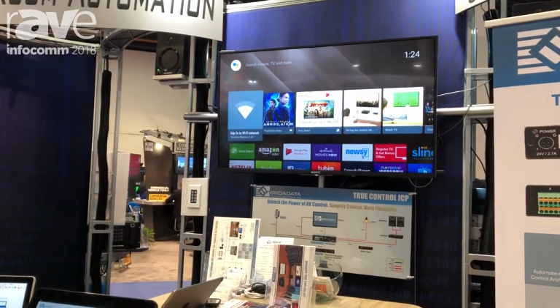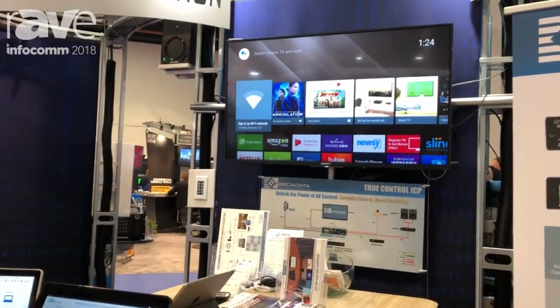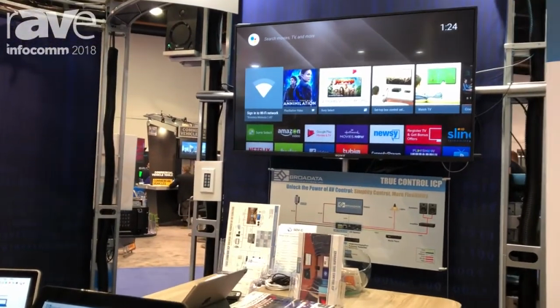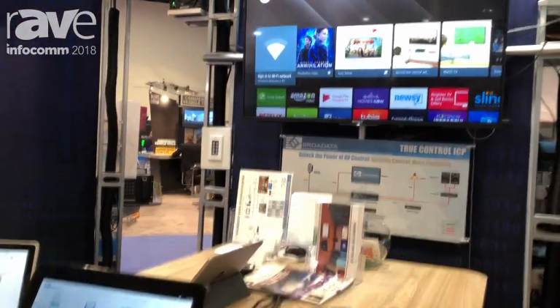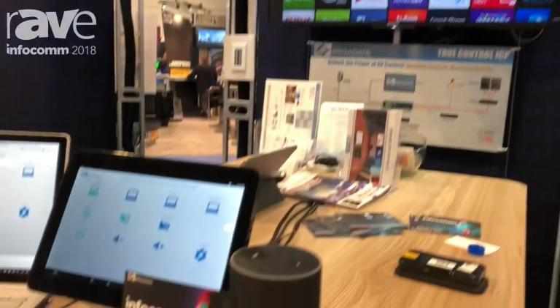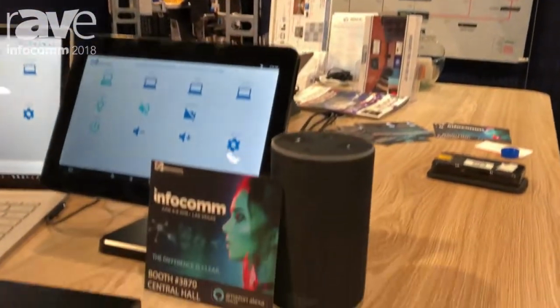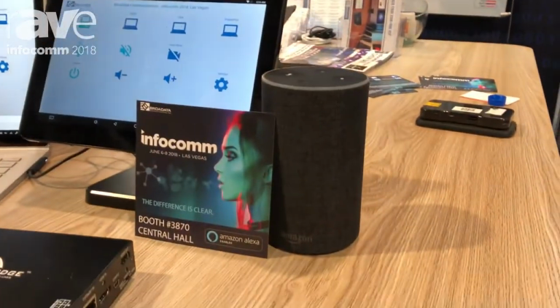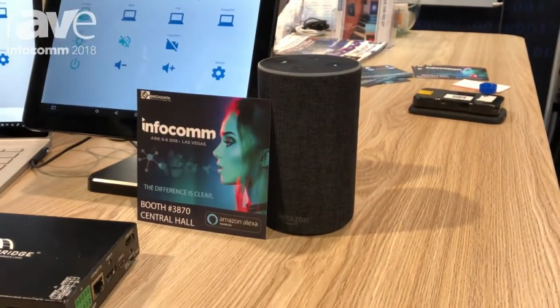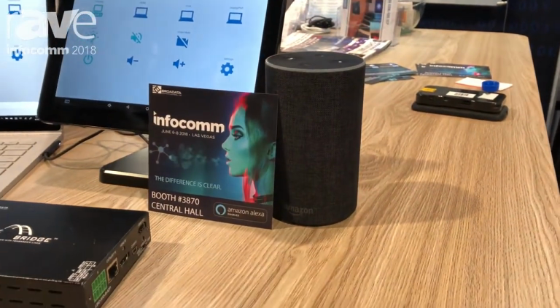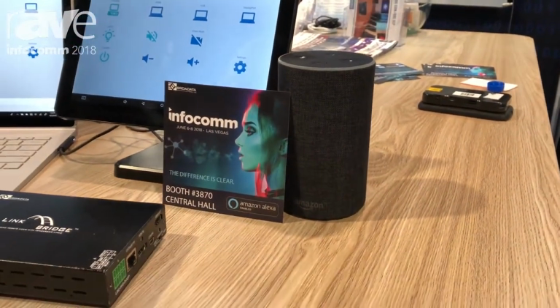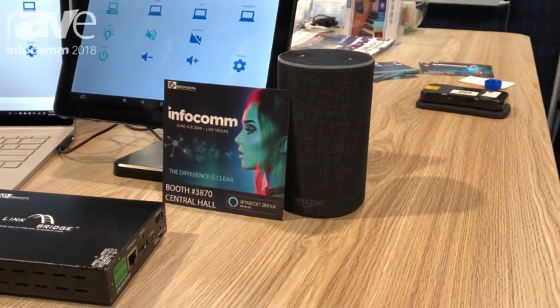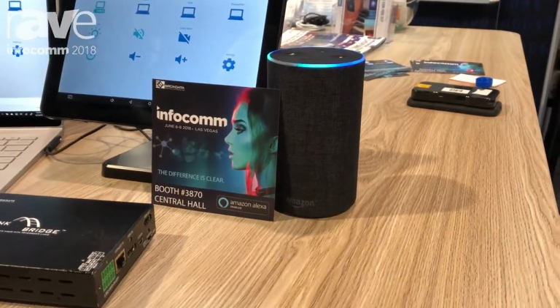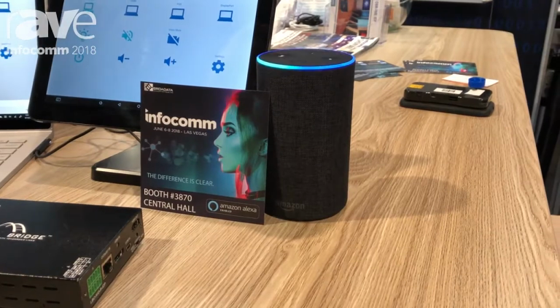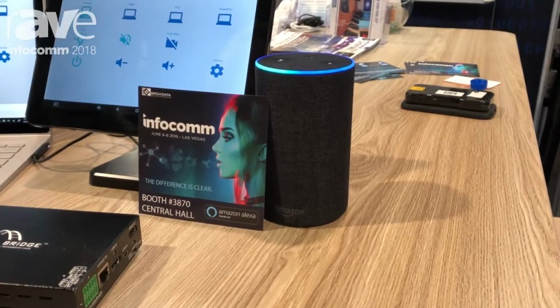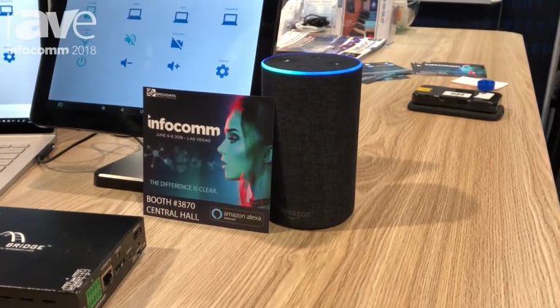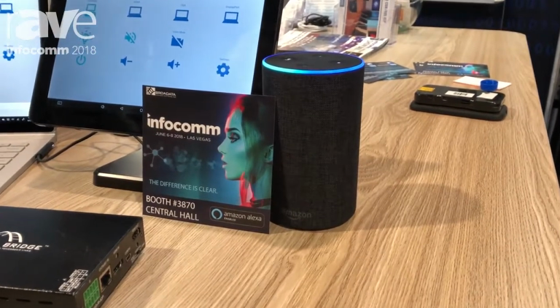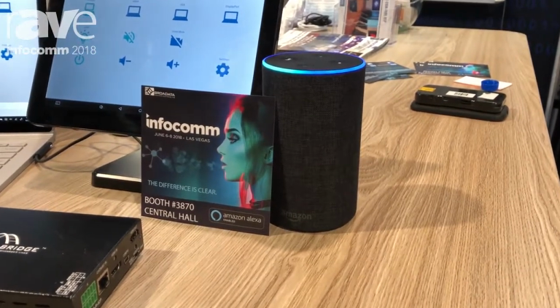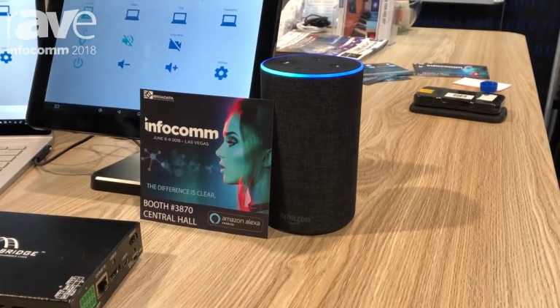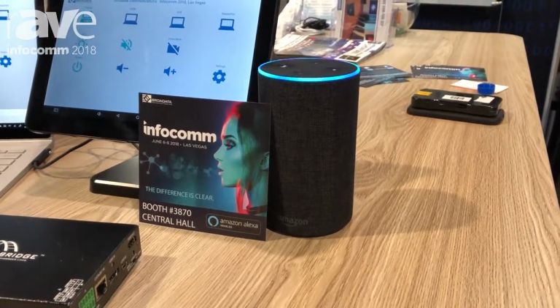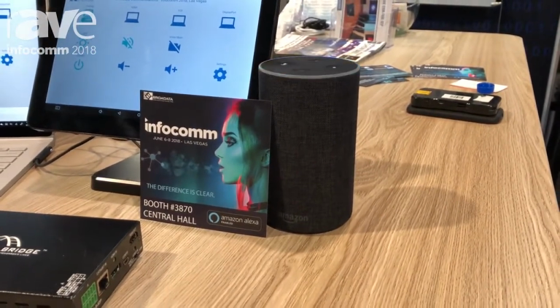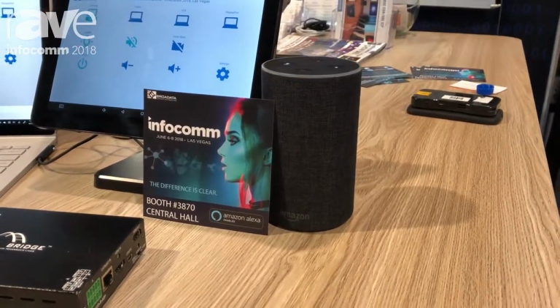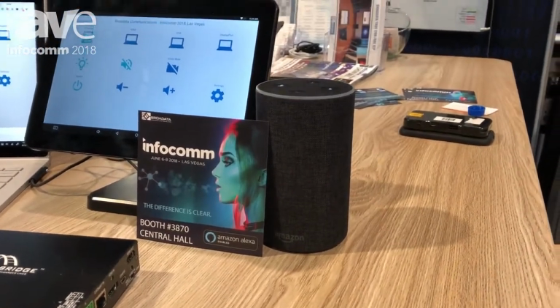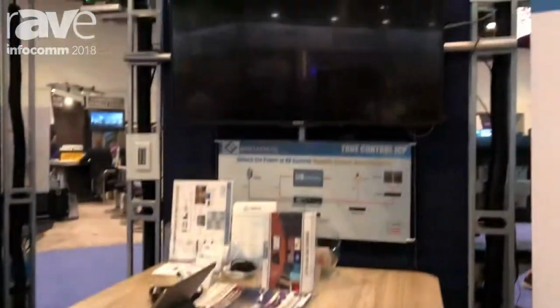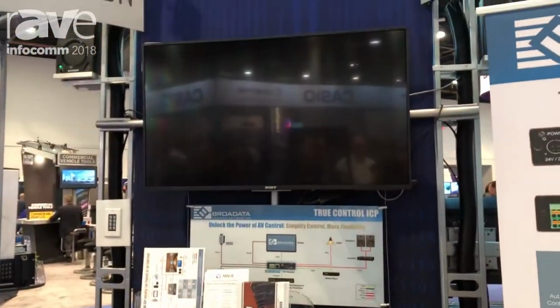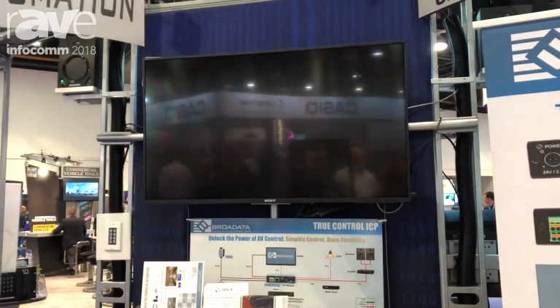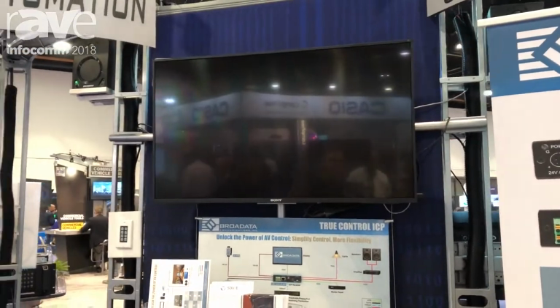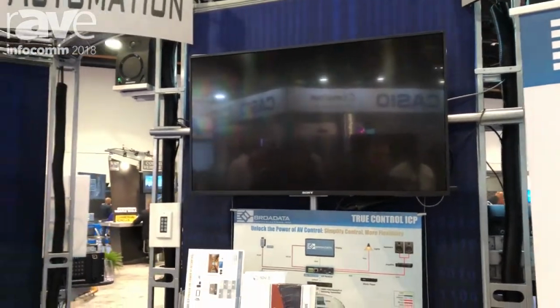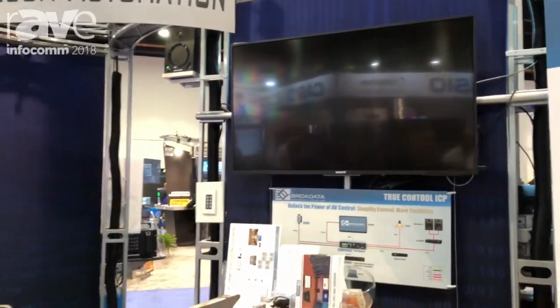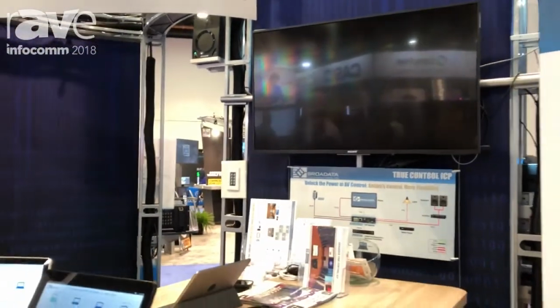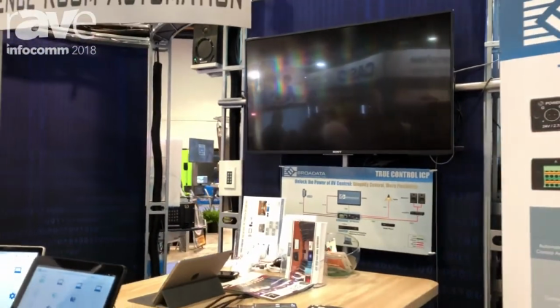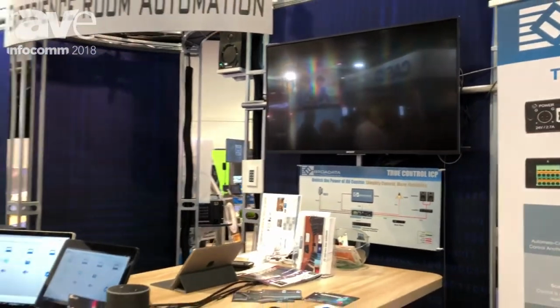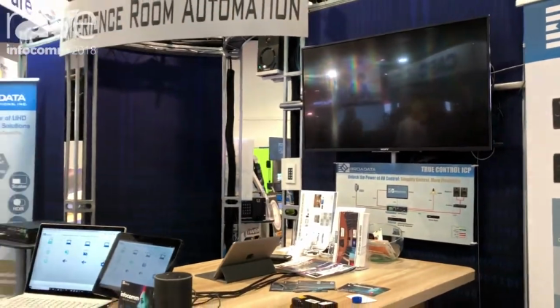Hopefully the internet's really bad. Try it again. Alexa, turn off conference. There we go — the lights go off, the TV goes off. But that's not all we're doing.